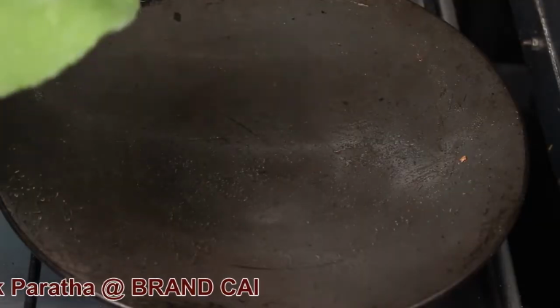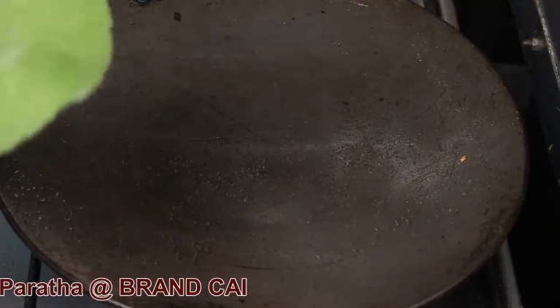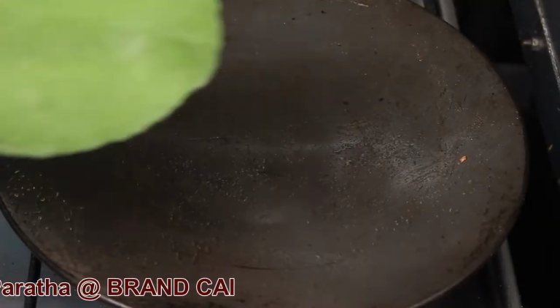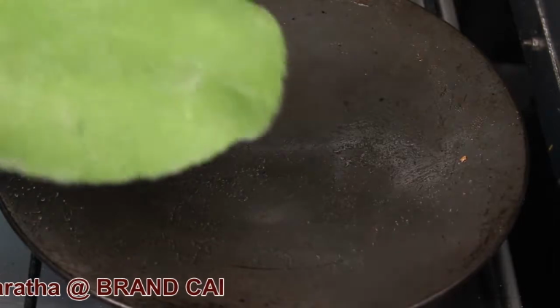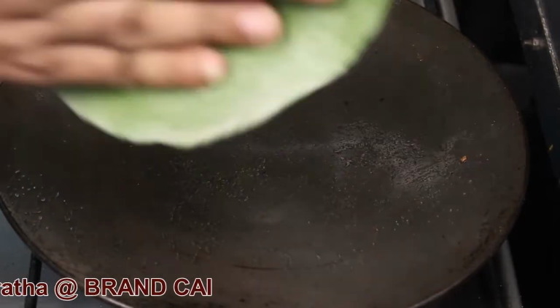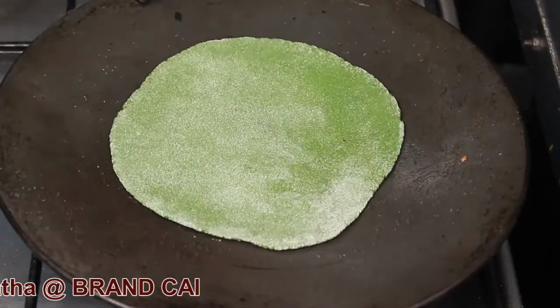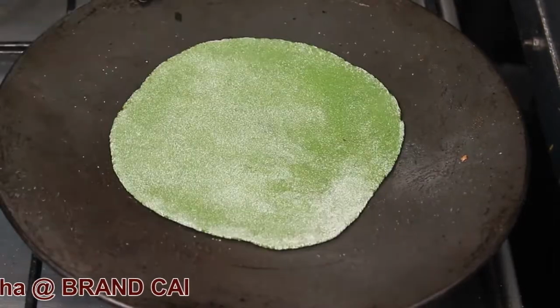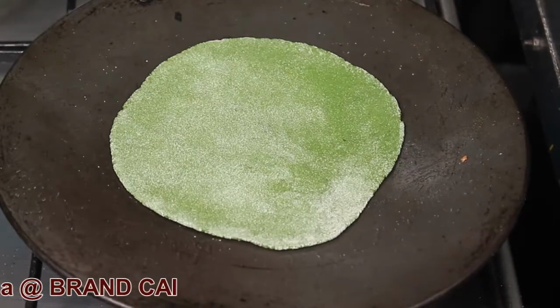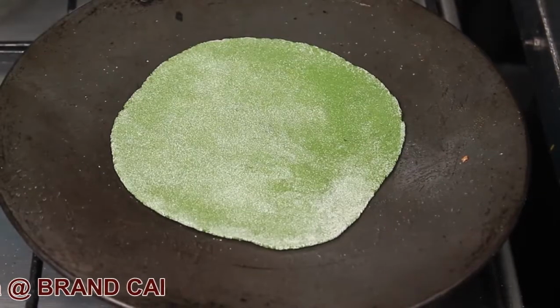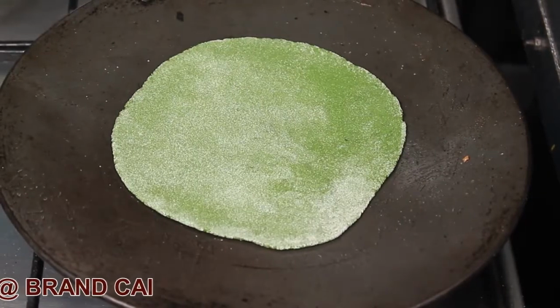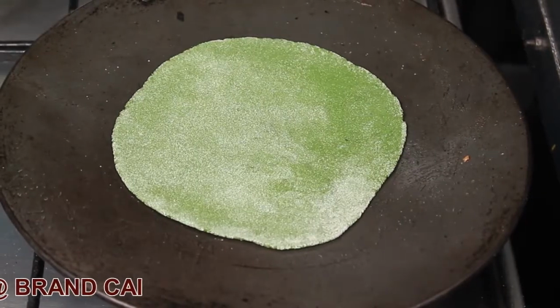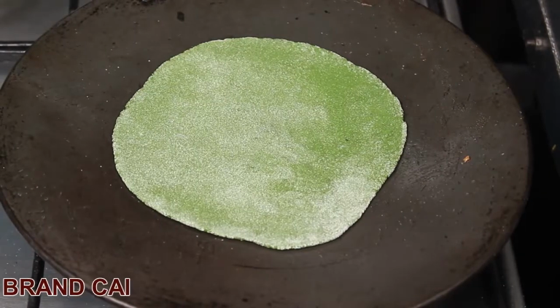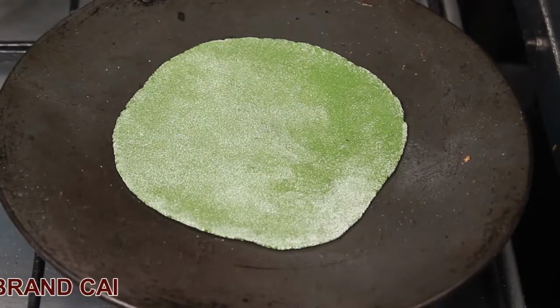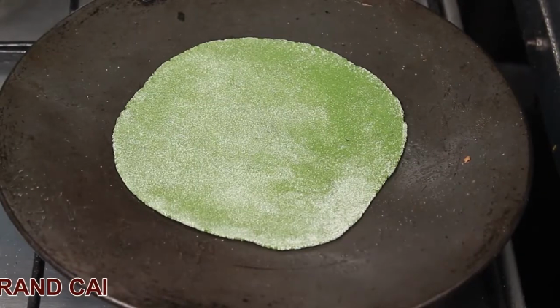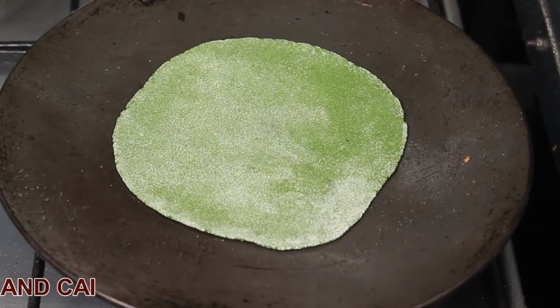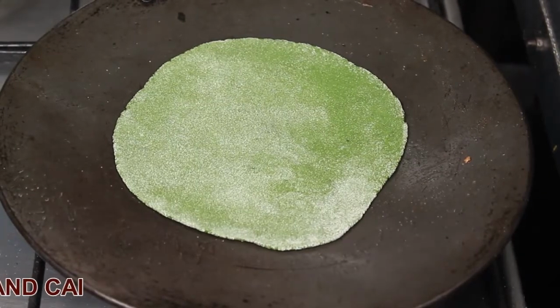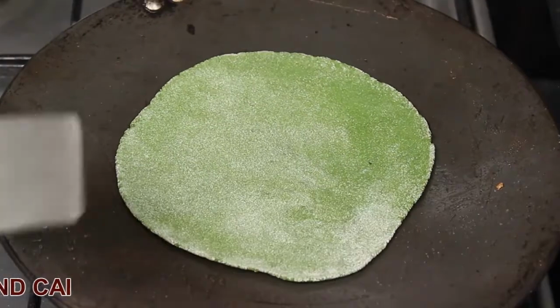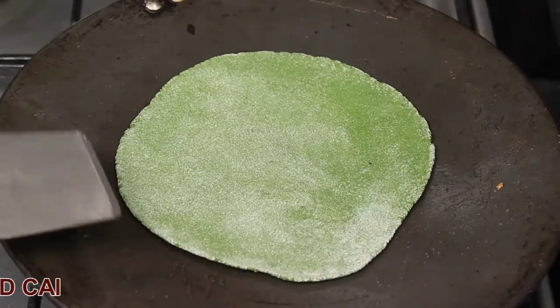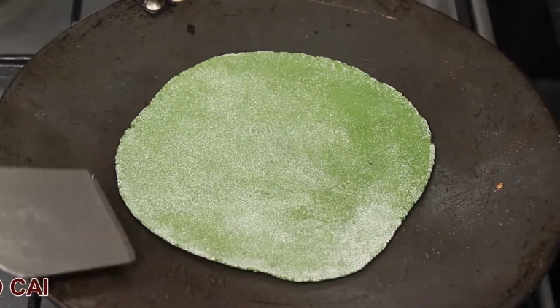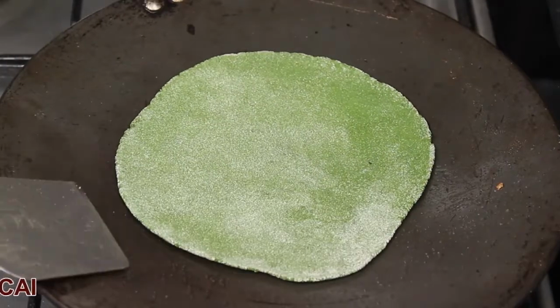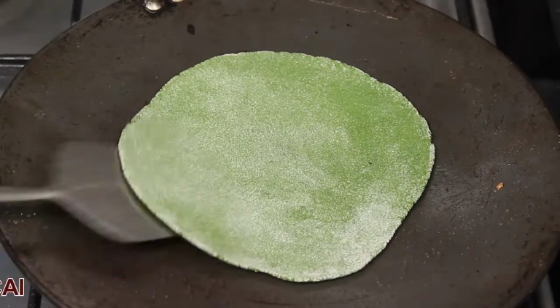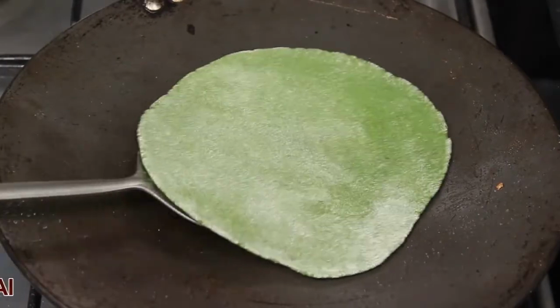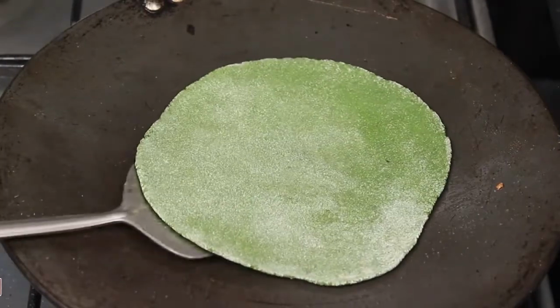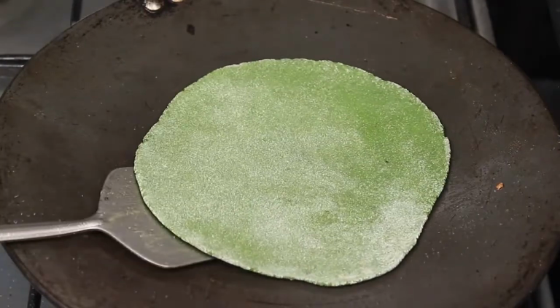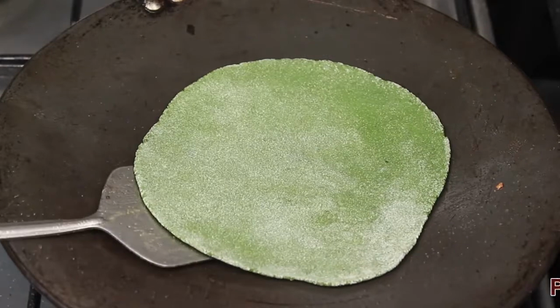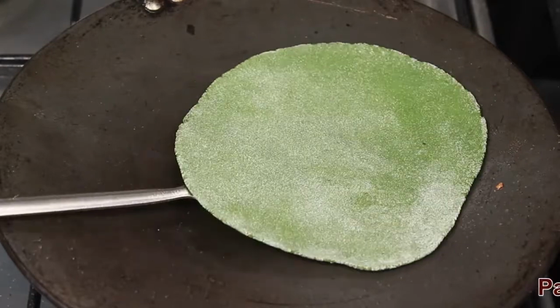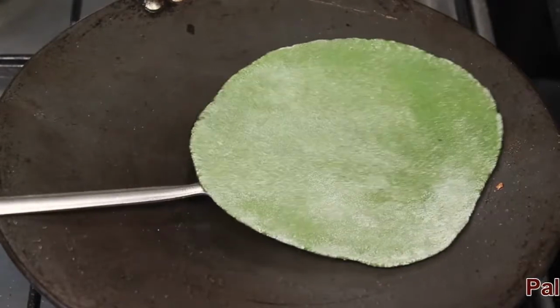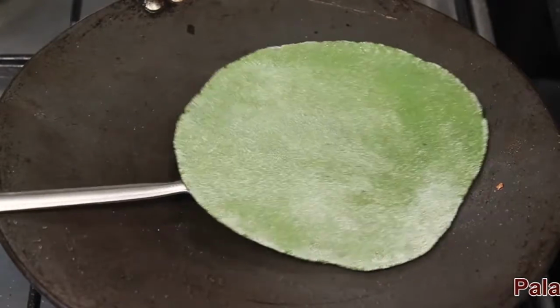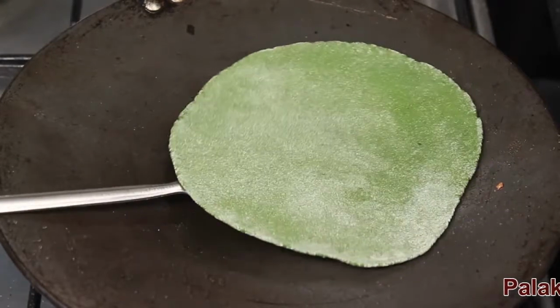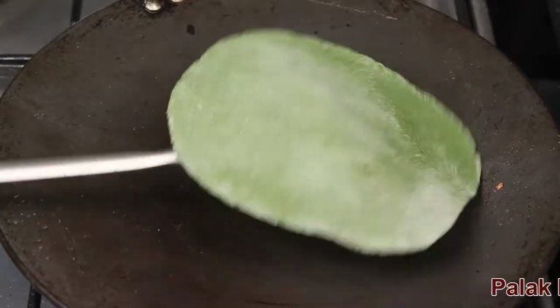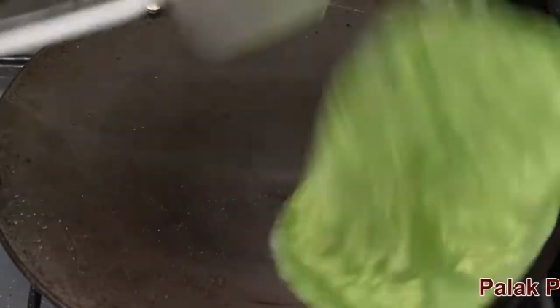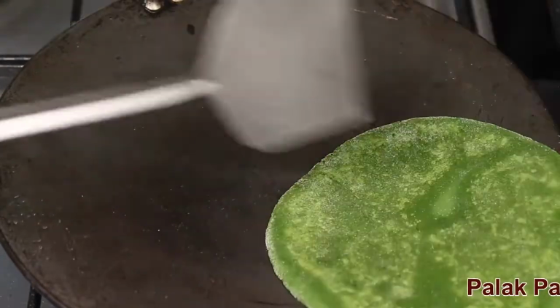The tawa is hot — add the rolled paratha. Turn the paratha.